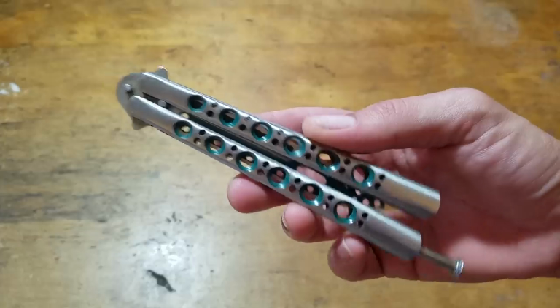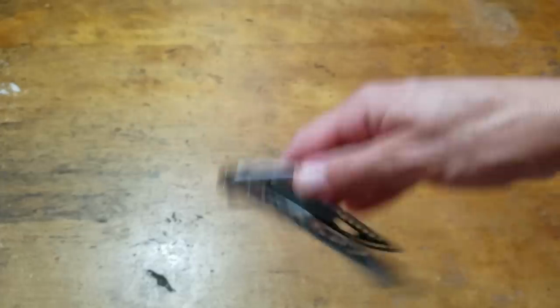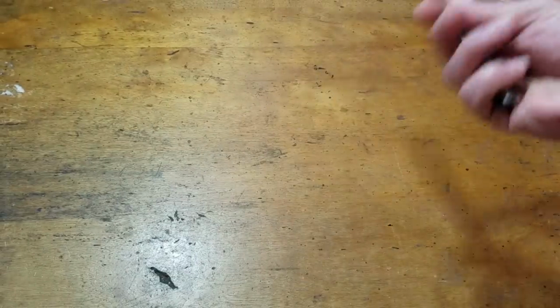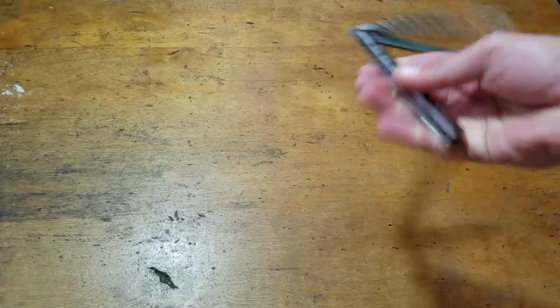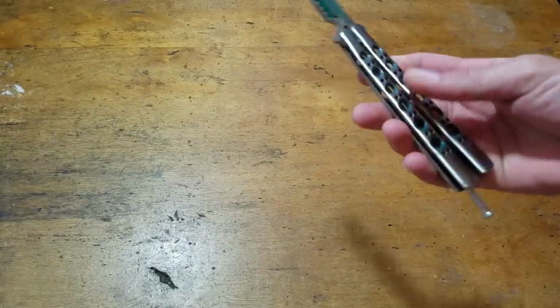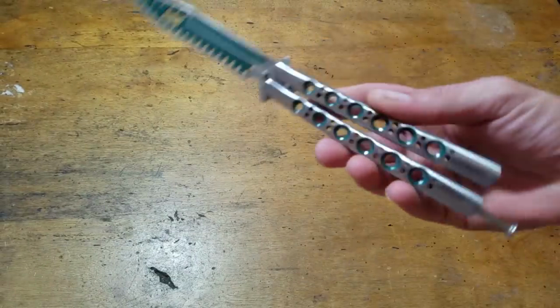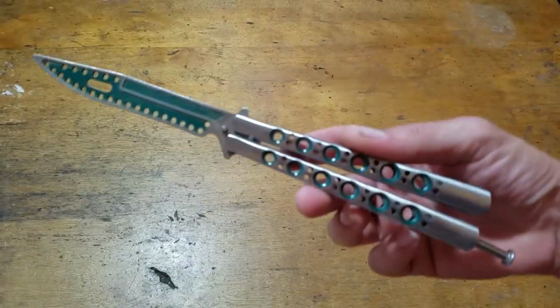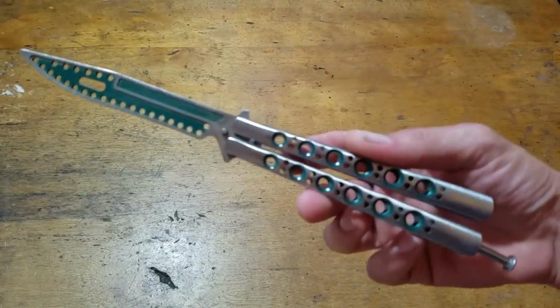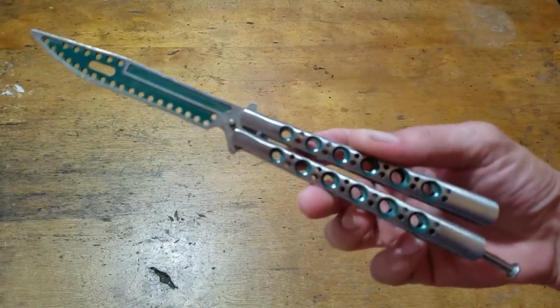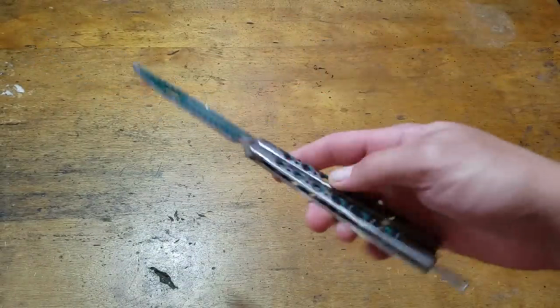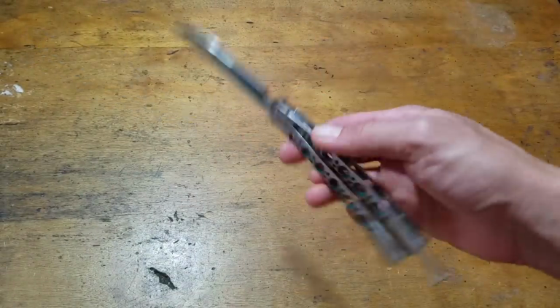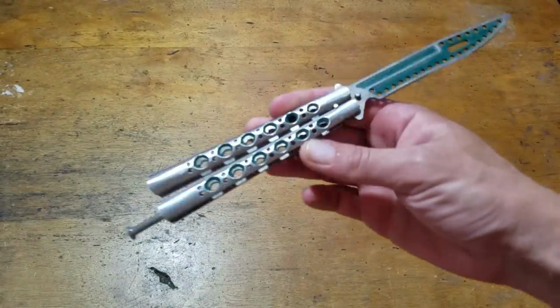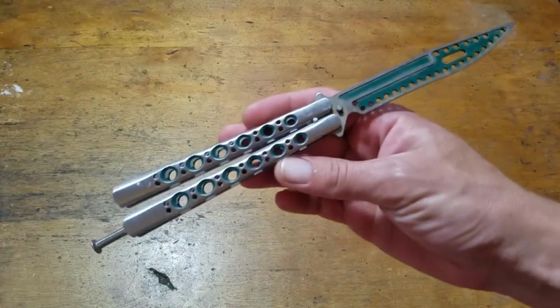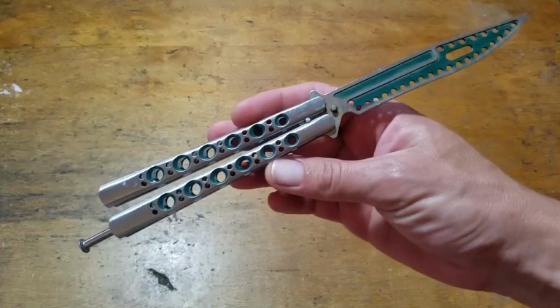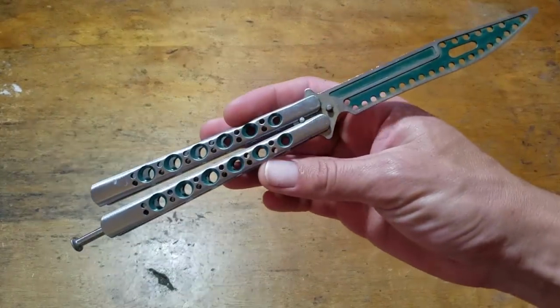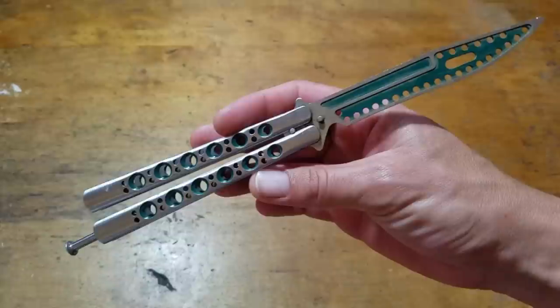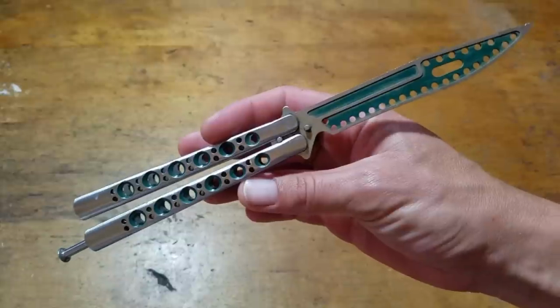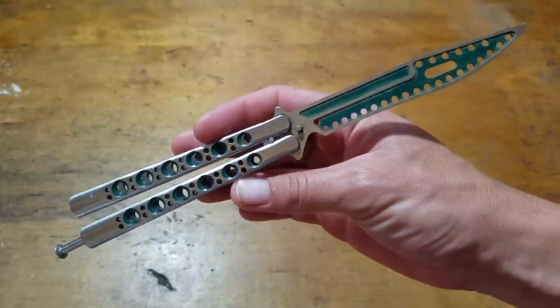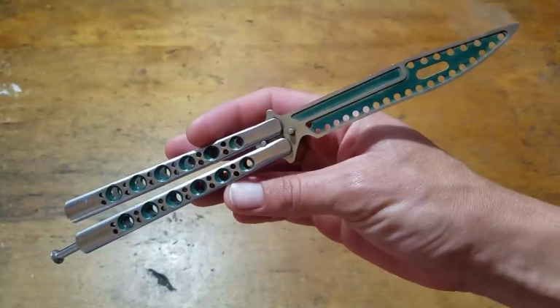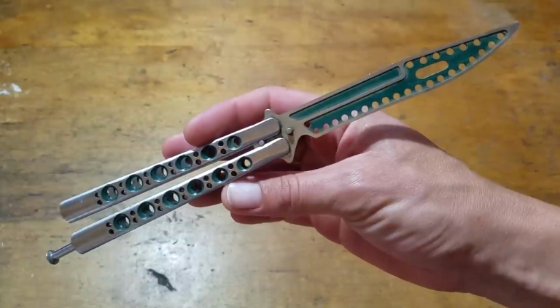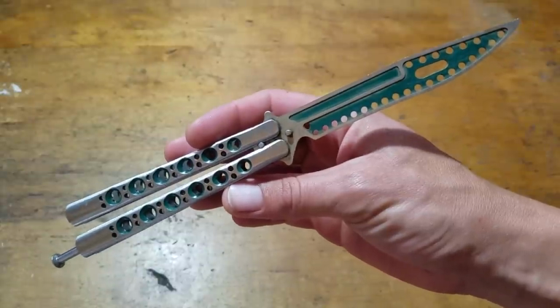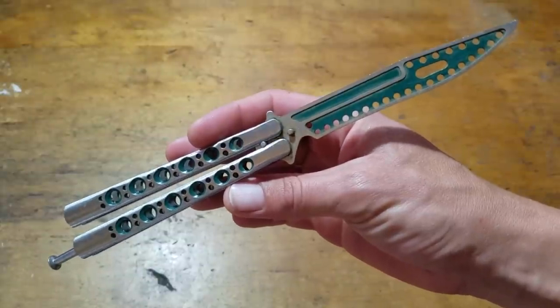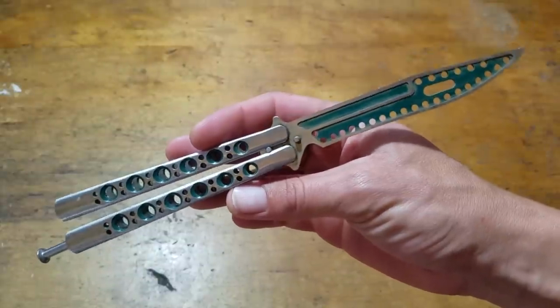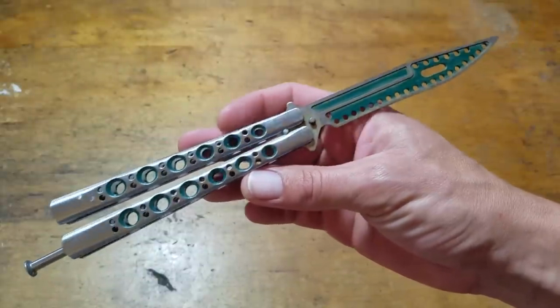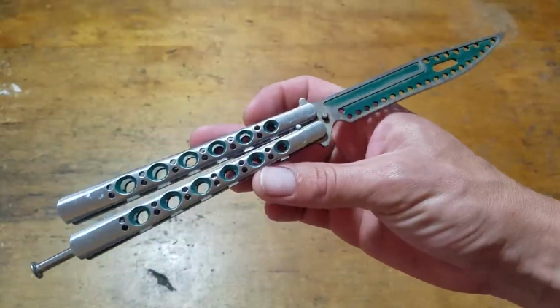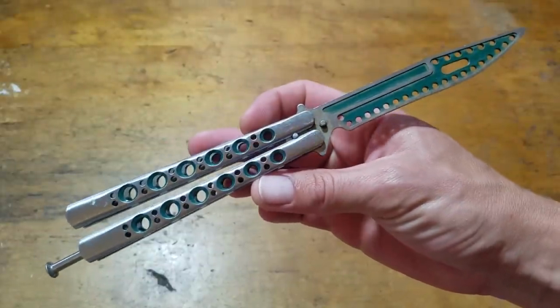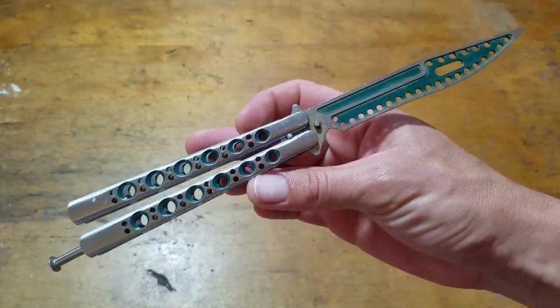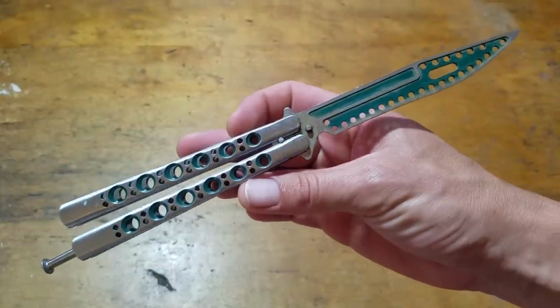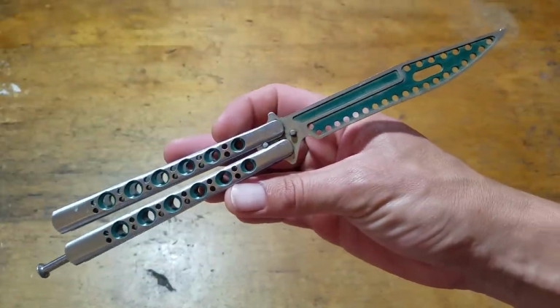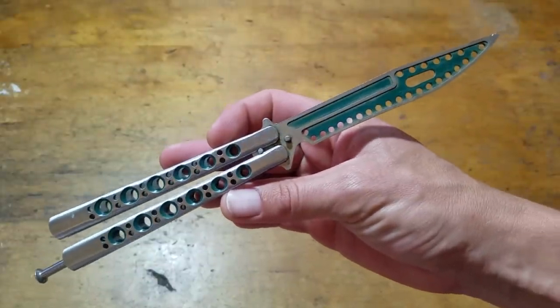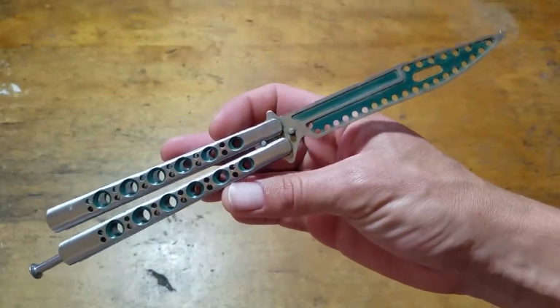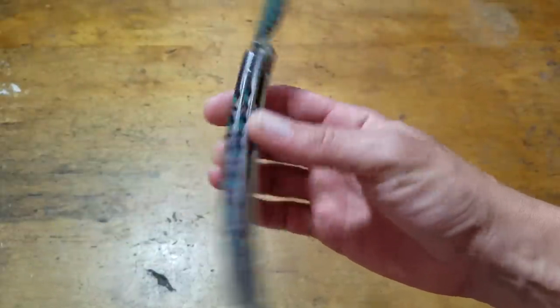What's up? How y'all doing? It's Jared. This is going to be the first in a series of four videos — my knife collection. It's currently August 13th, 2018. I'm going to start off with the balisongs.